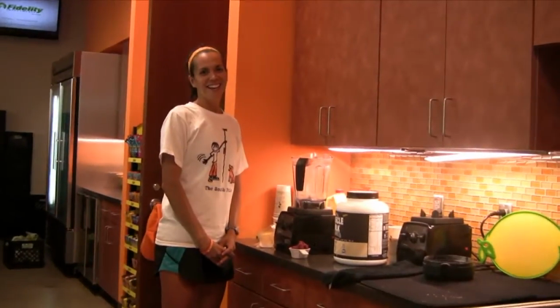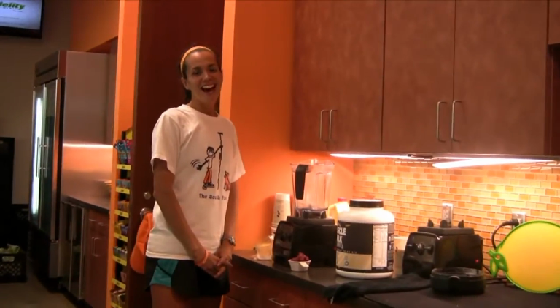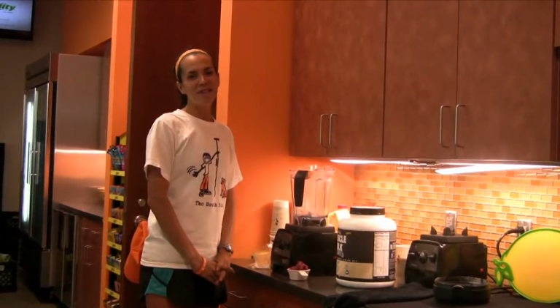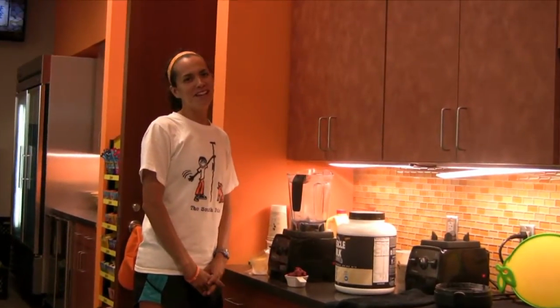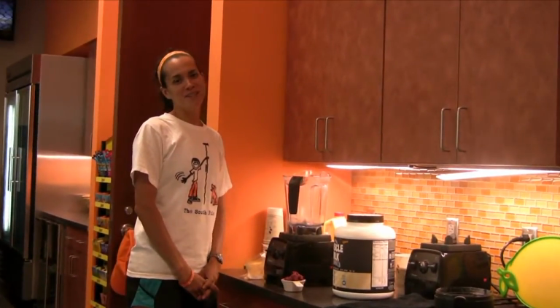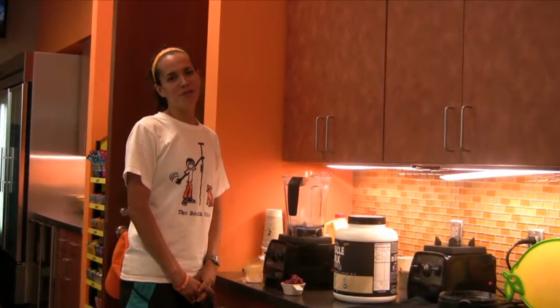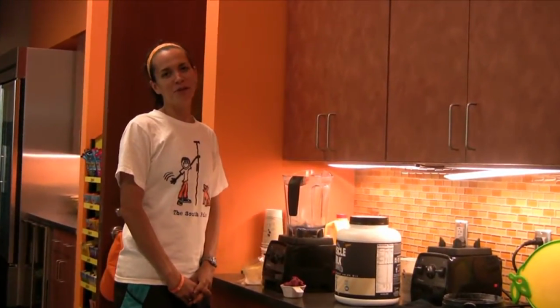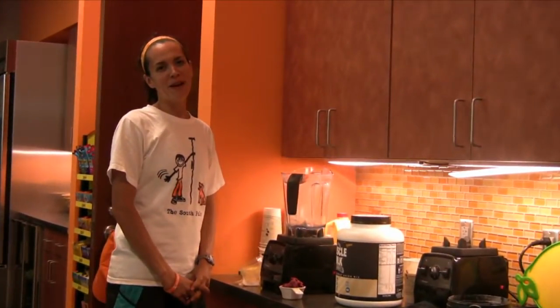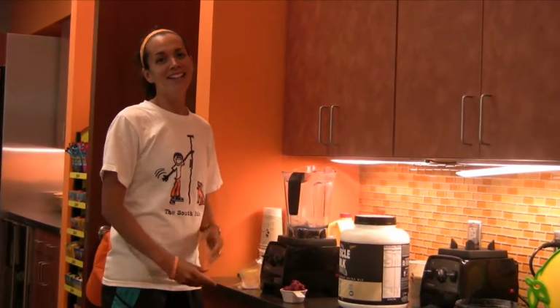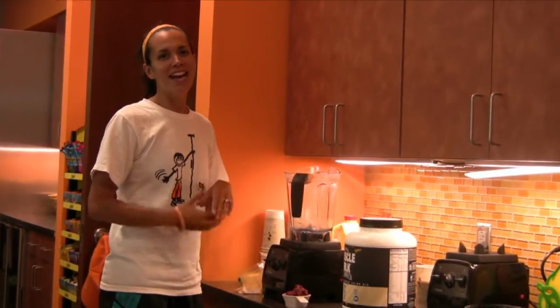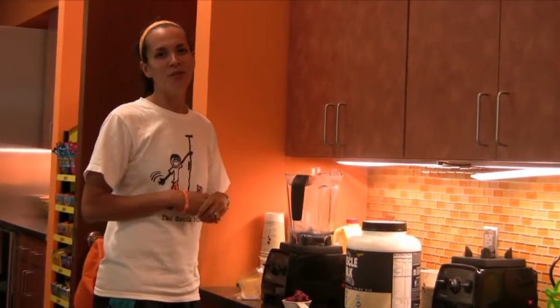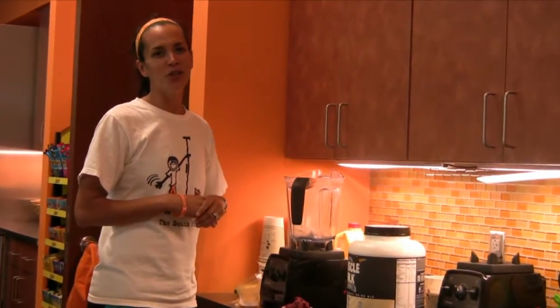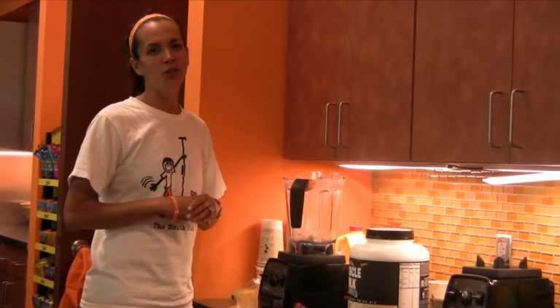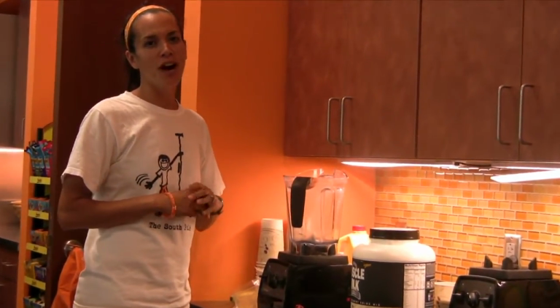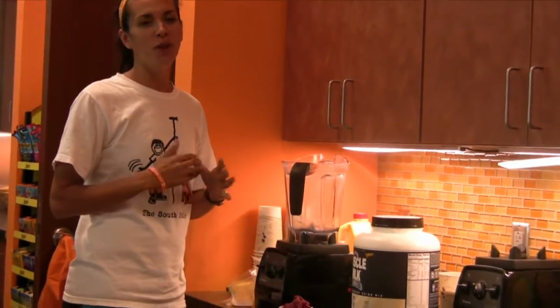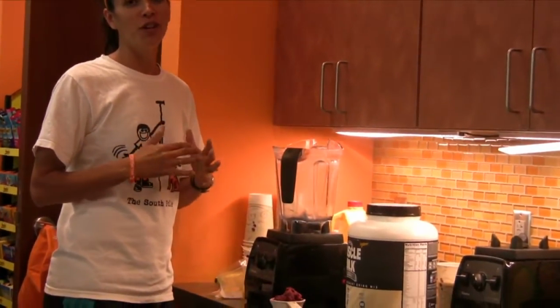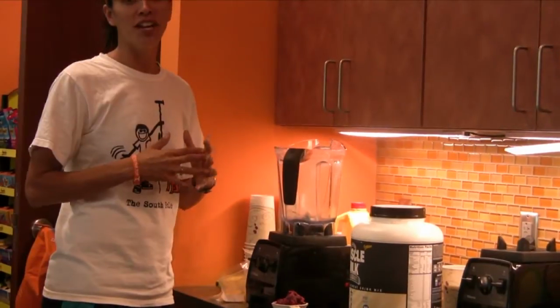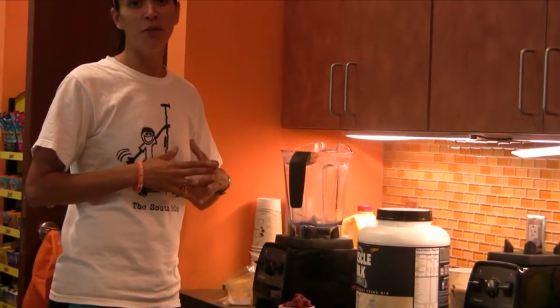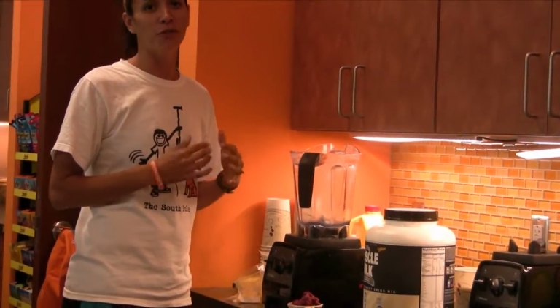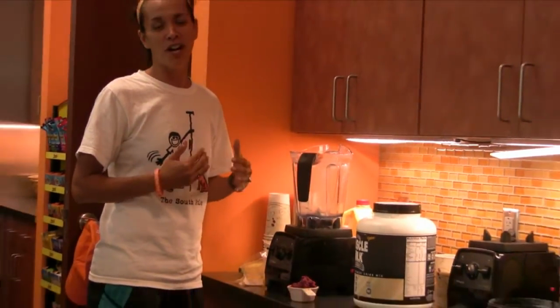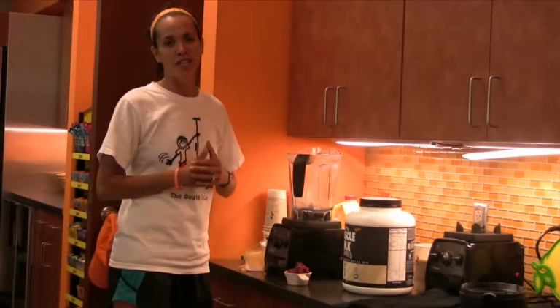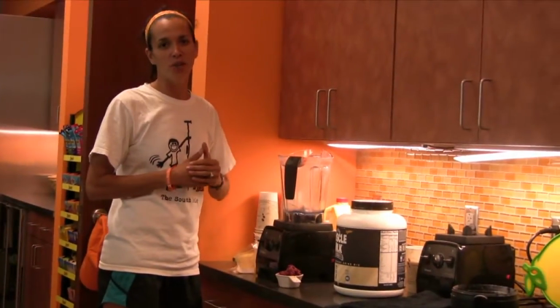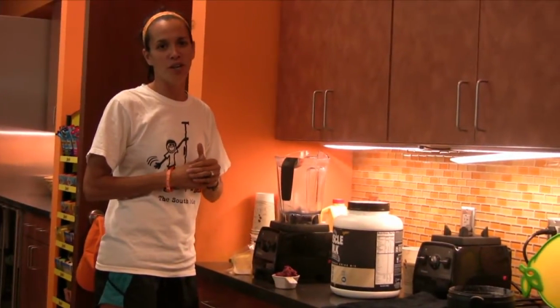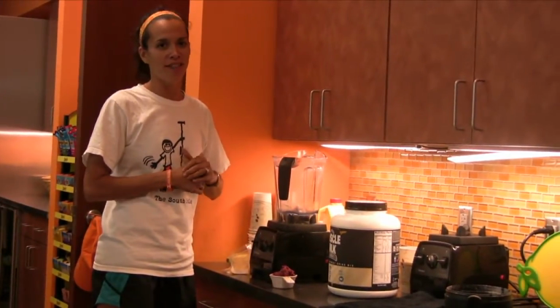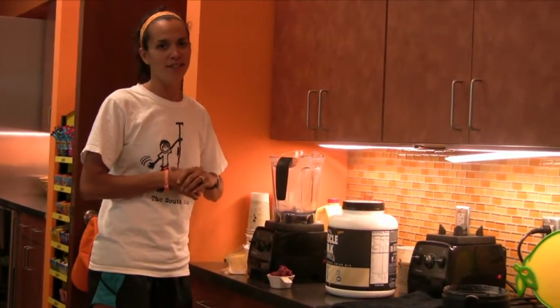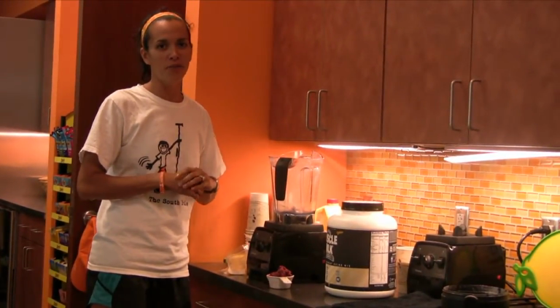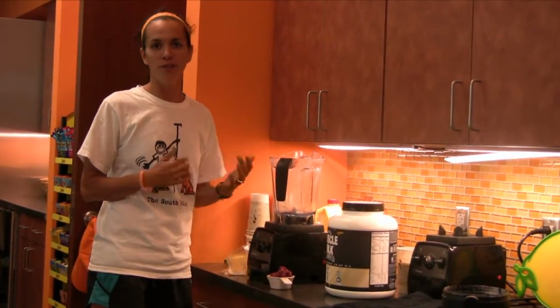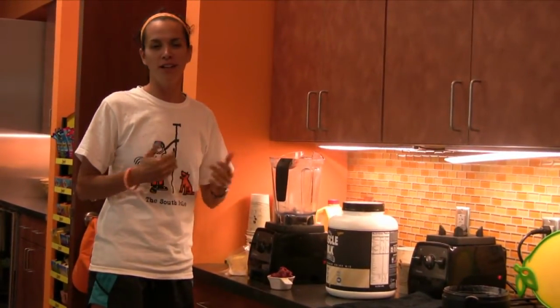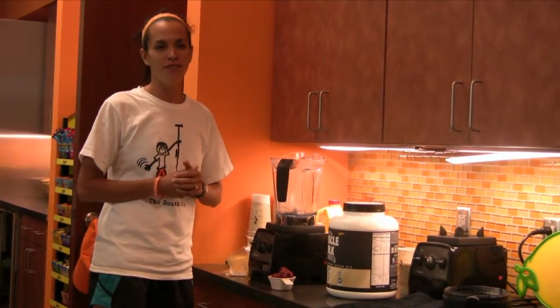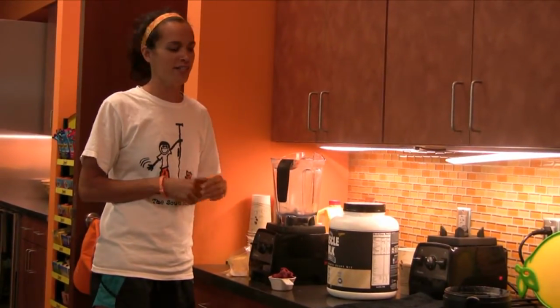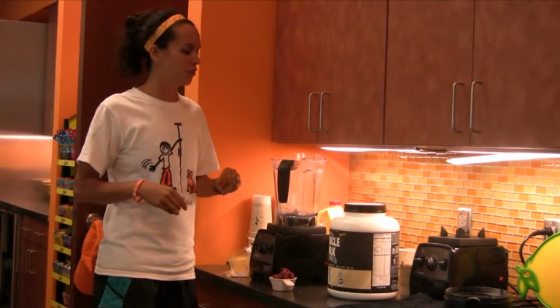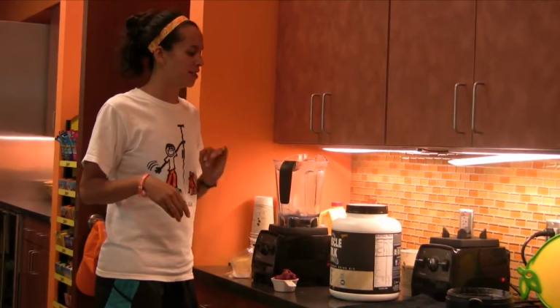Hi, my name is Allison Maurer. Welcome back. Today I'm going to show you one of the shakes that we make for recovery, for when our athletes come through and visit us at the fueling station.